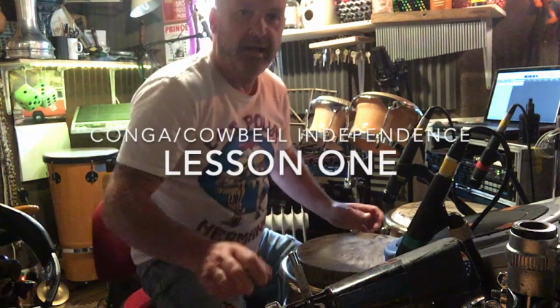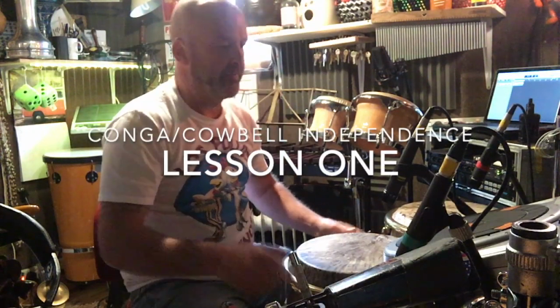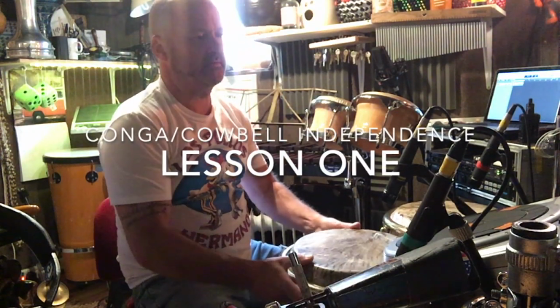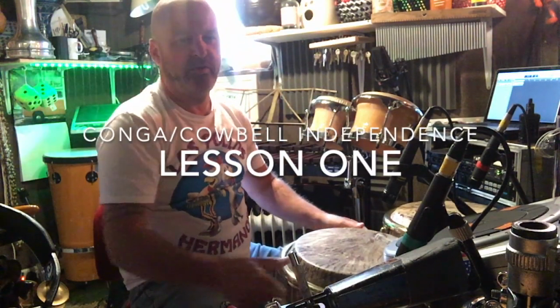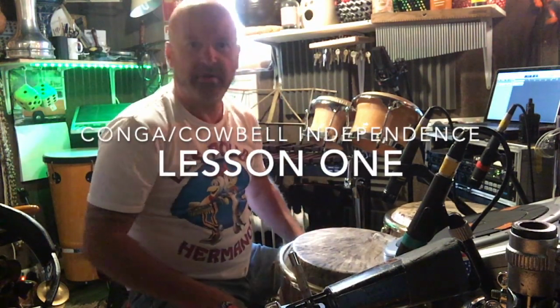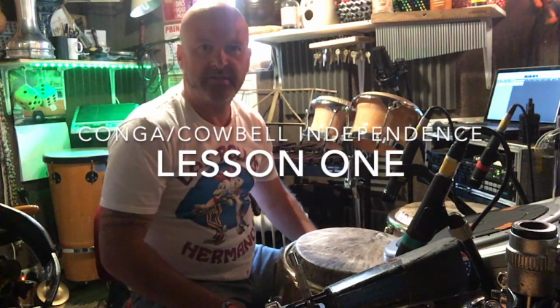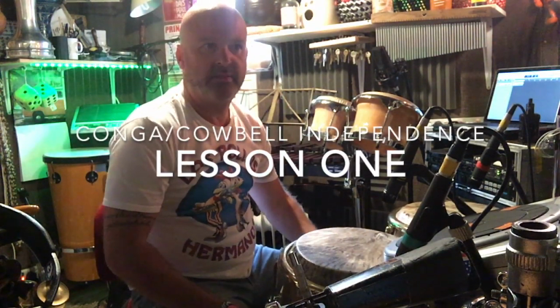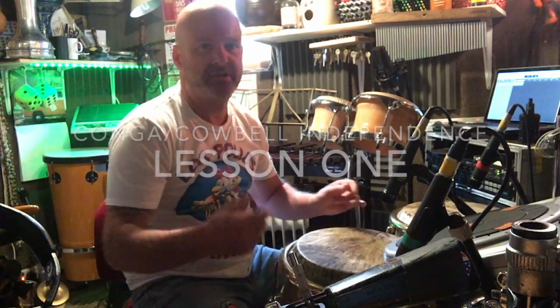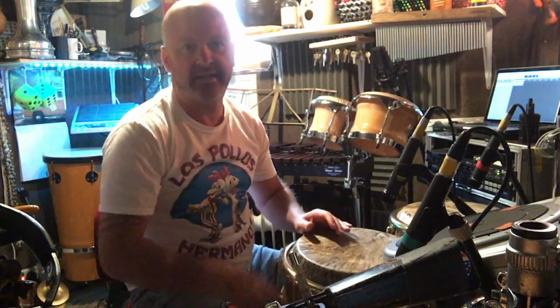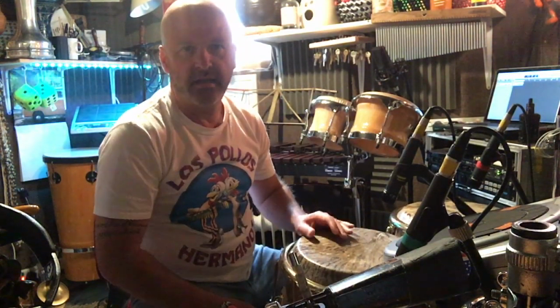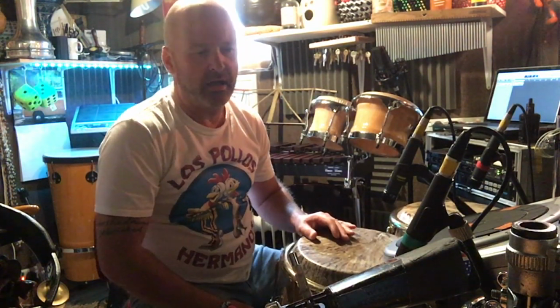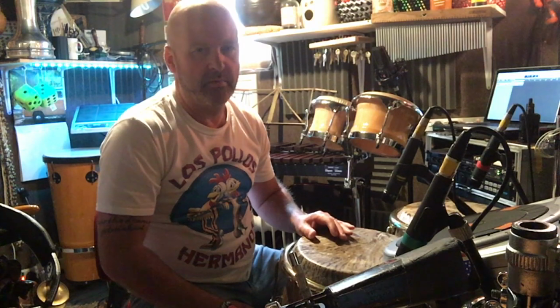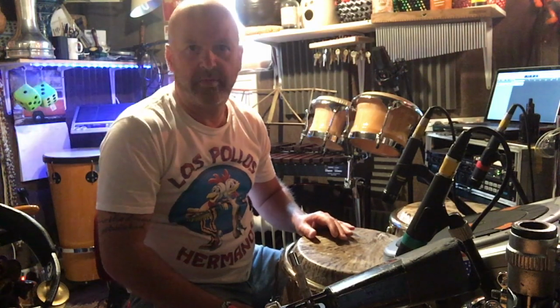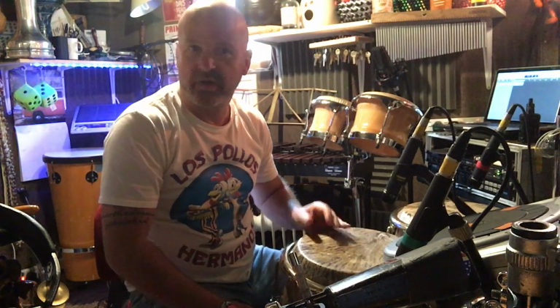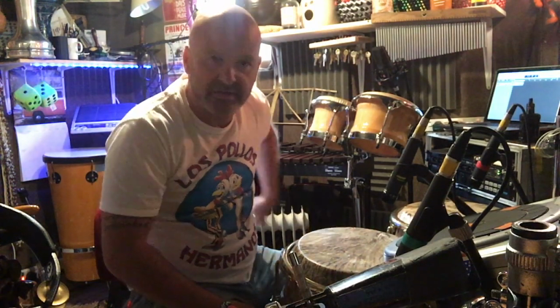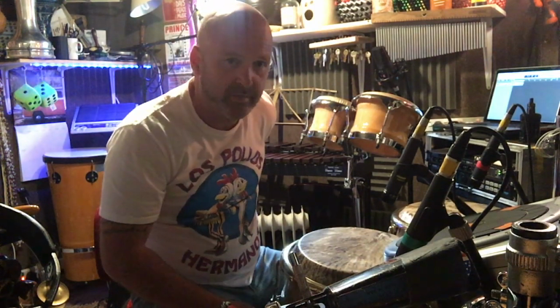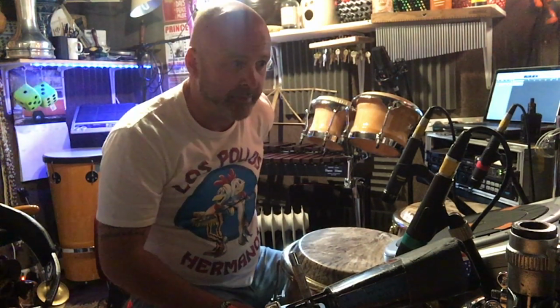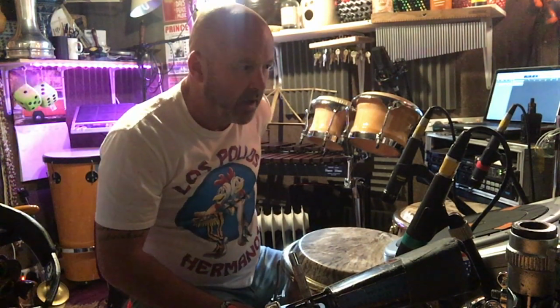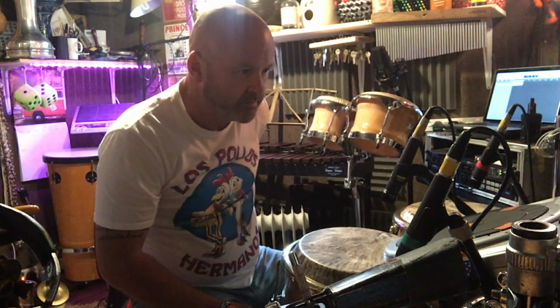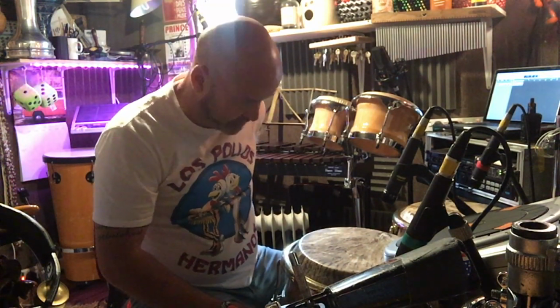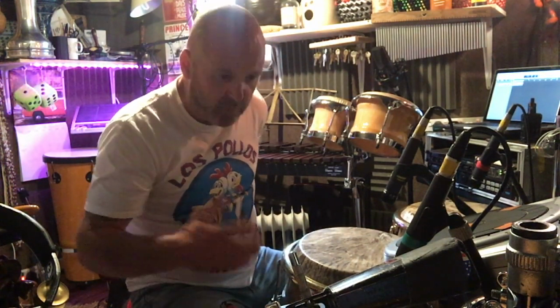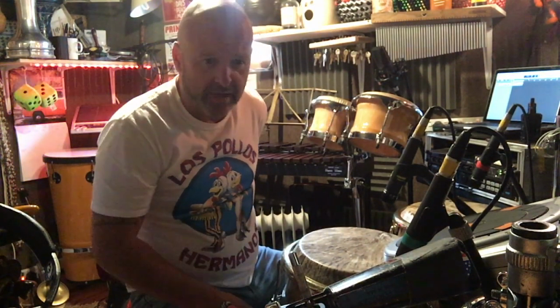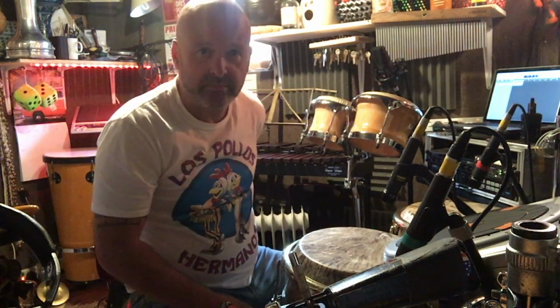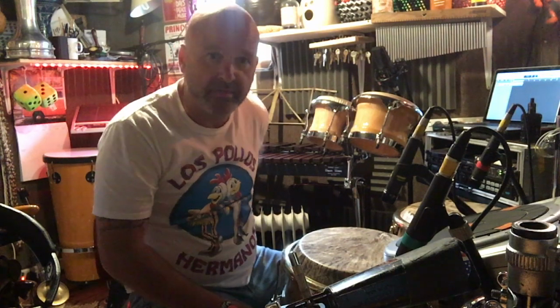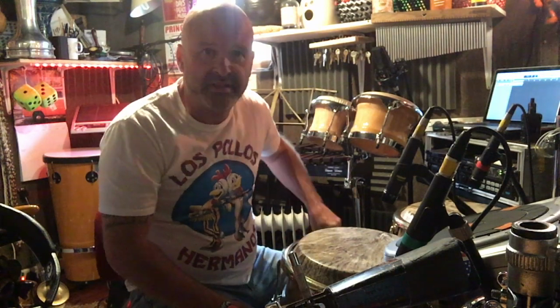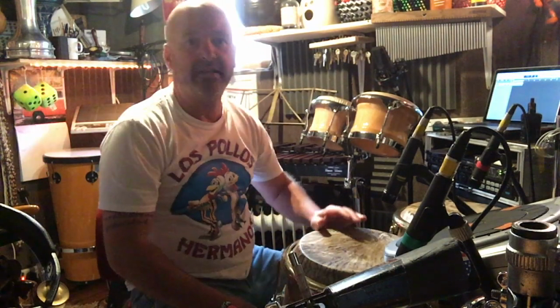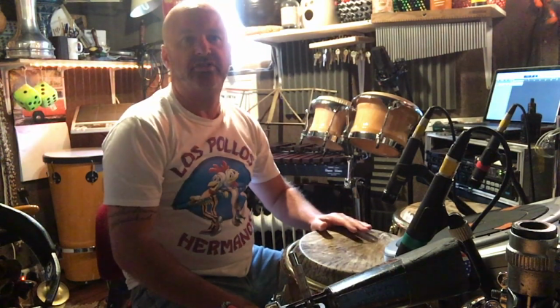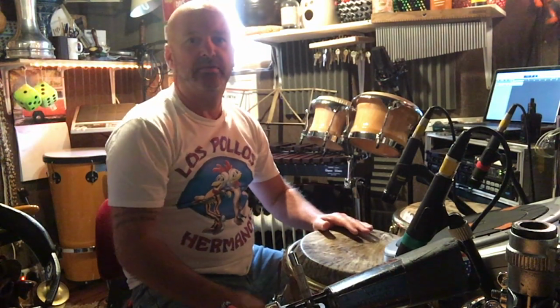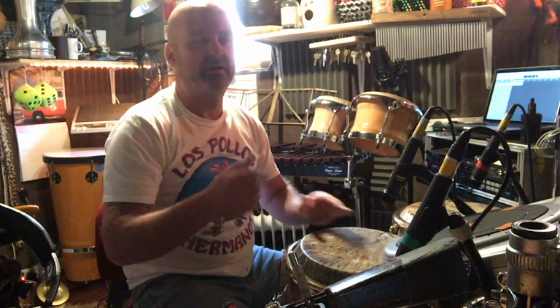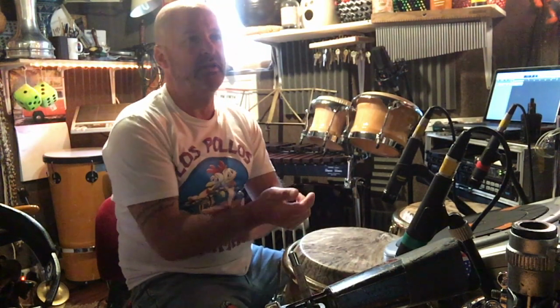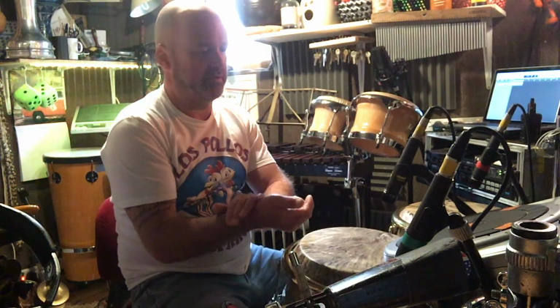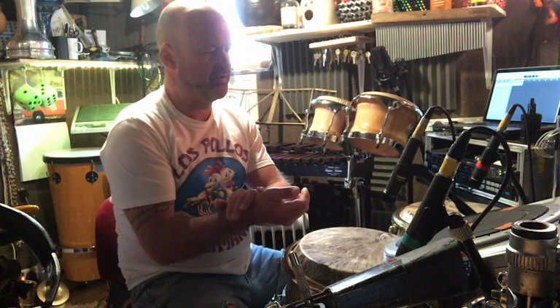Hi there. A few people have asked me about some of the cowbell and conga patterns that I play. With the lockdown going on, I thought it'd be quite easy to just put a couple of videos up.